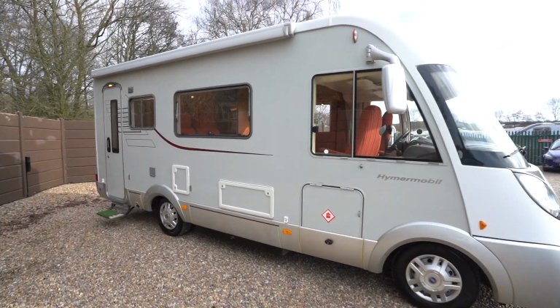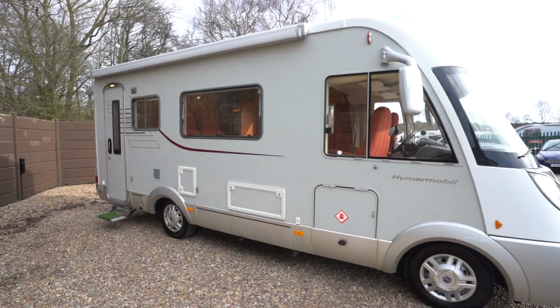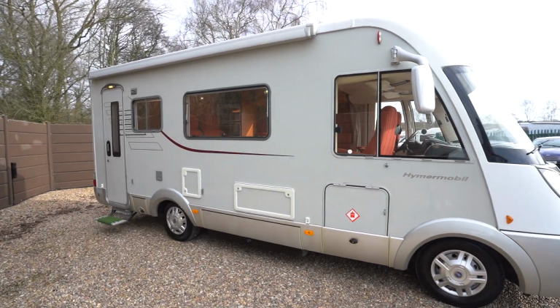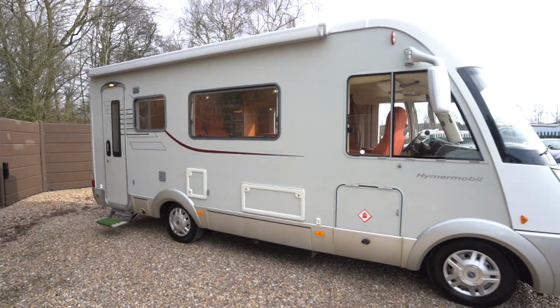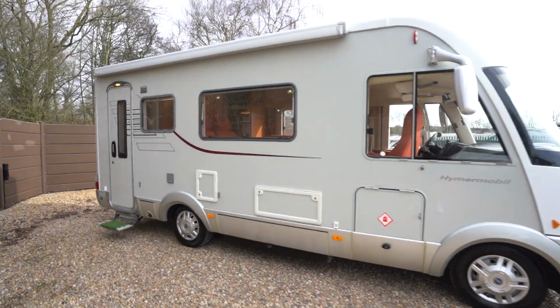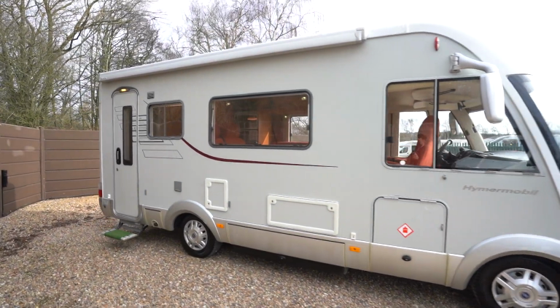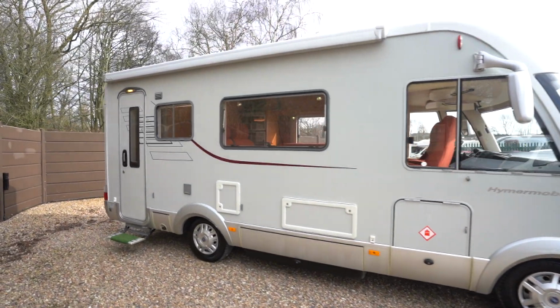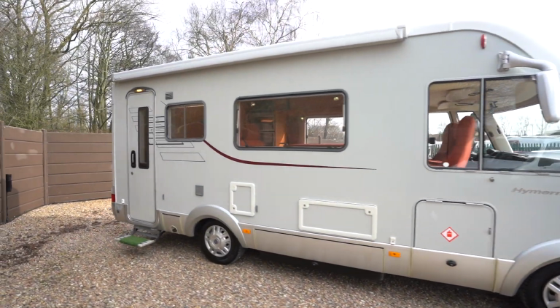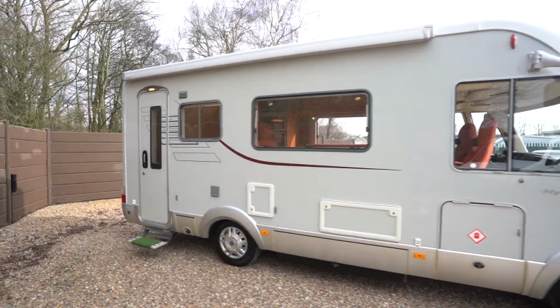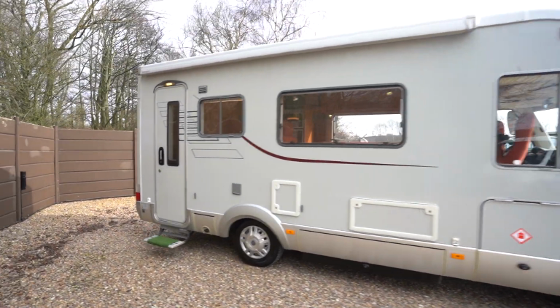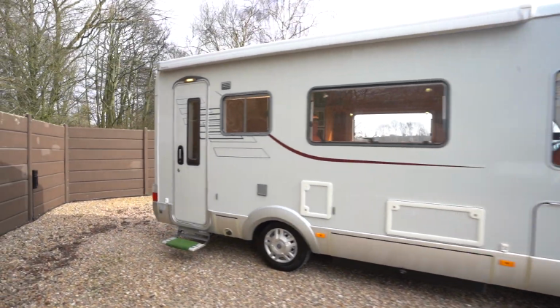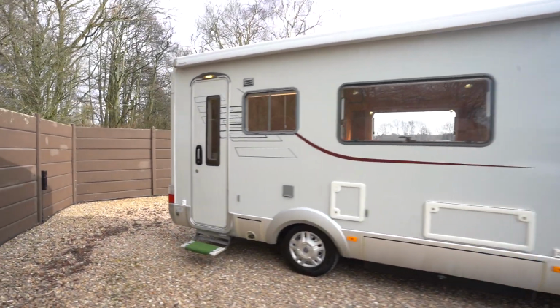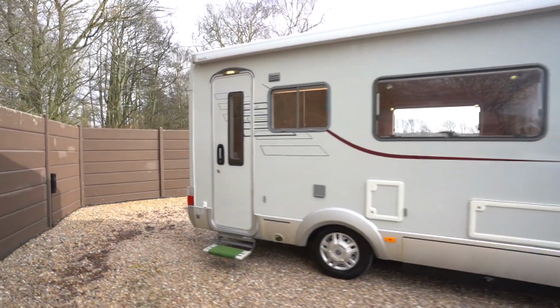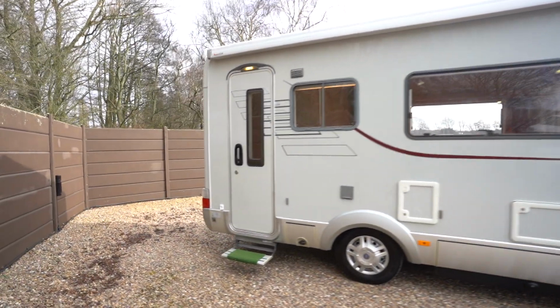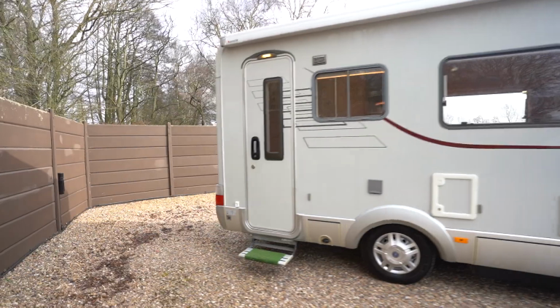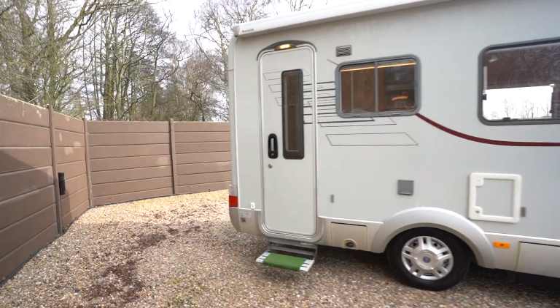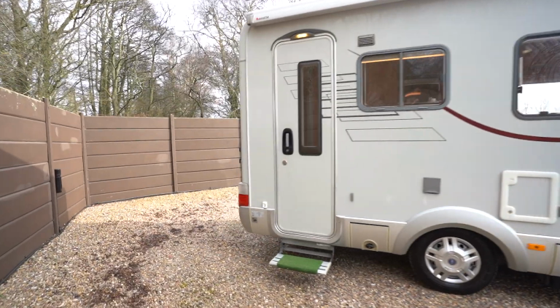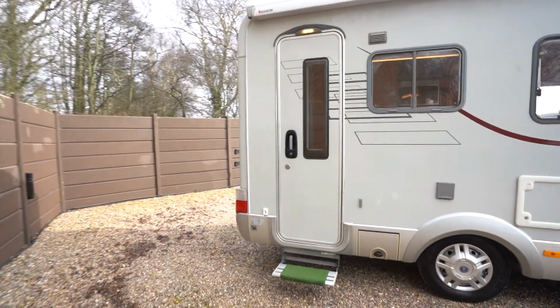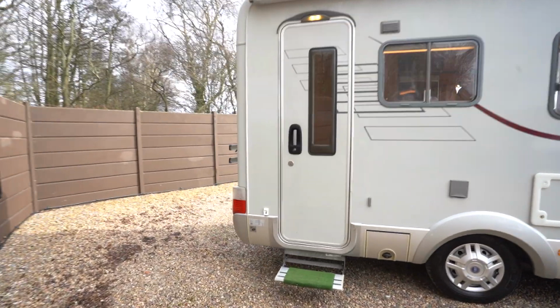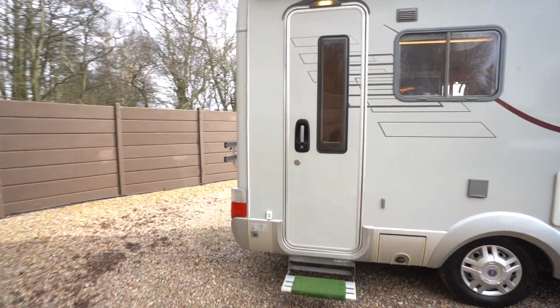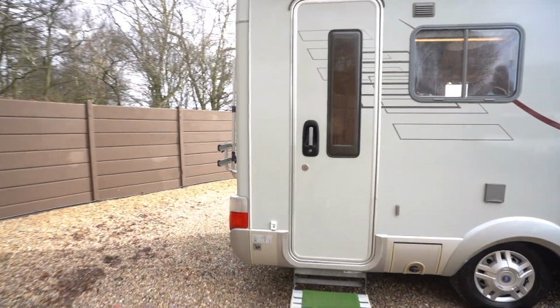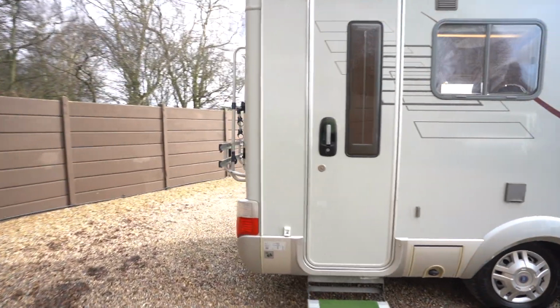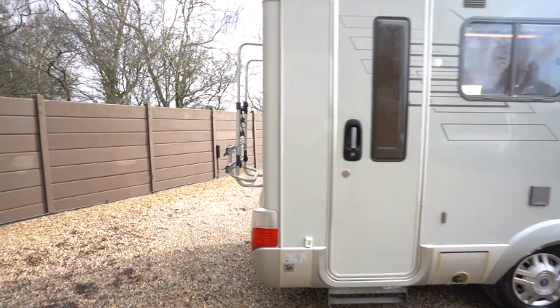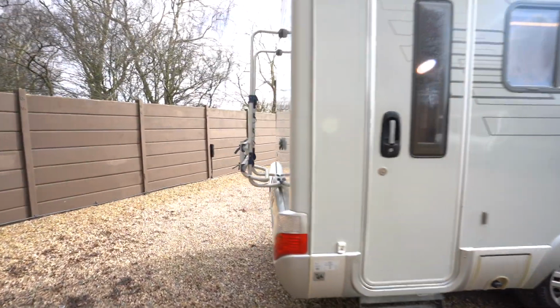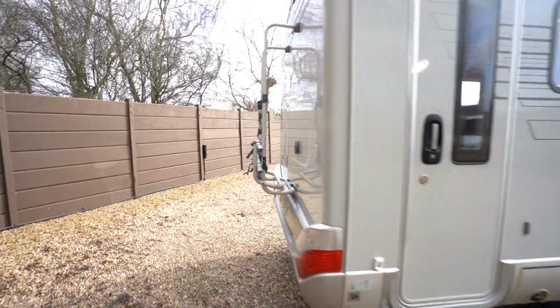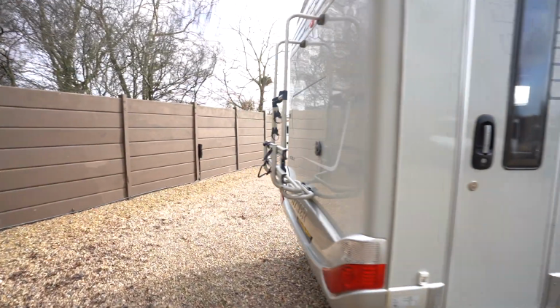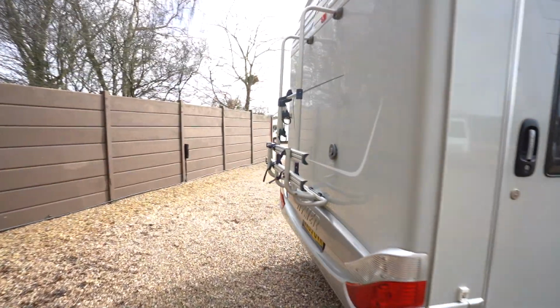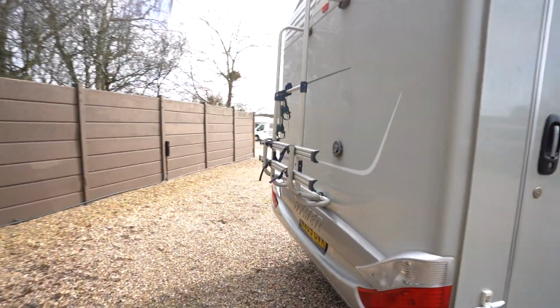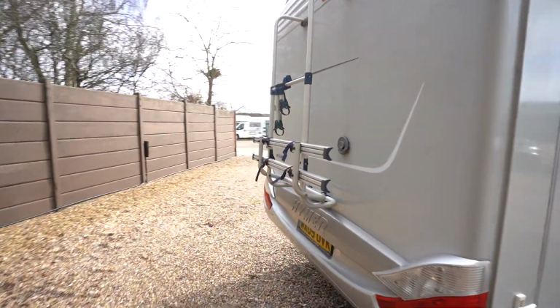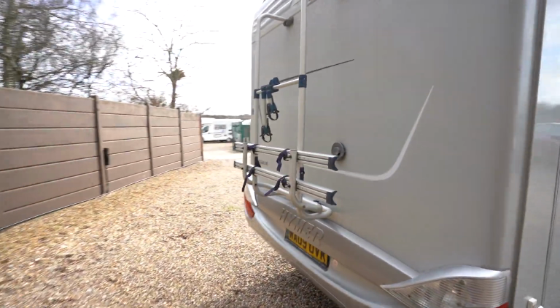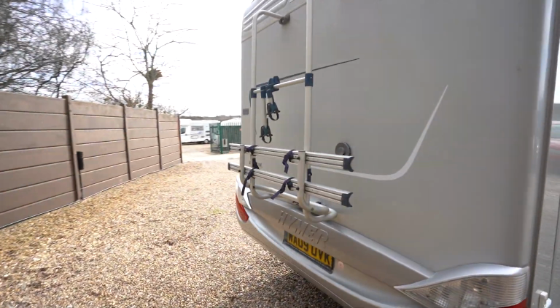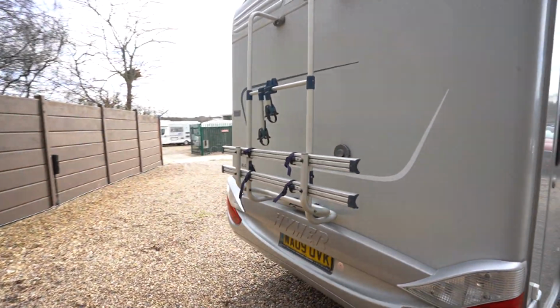On the habitation side we've got a wind-out awning and an electric entrance step. You can go to the rear and you can see there's a cycle rack too.